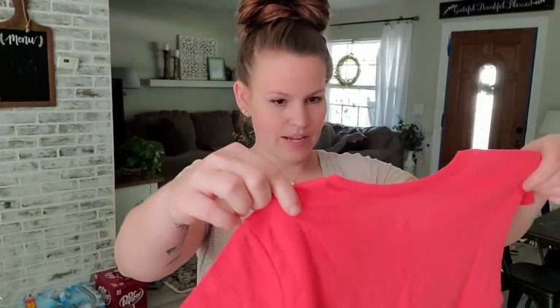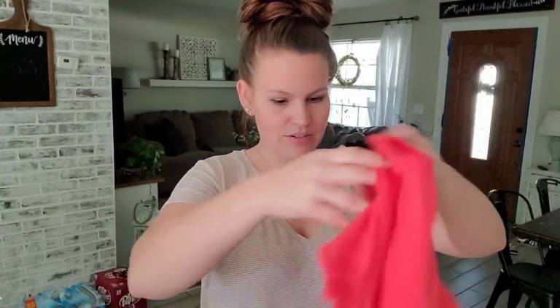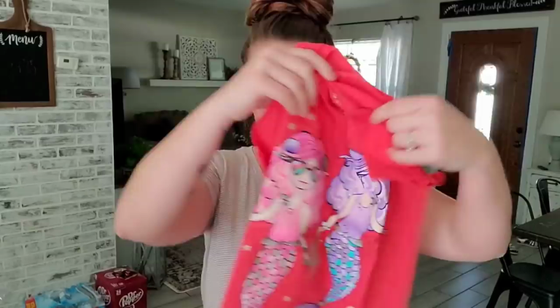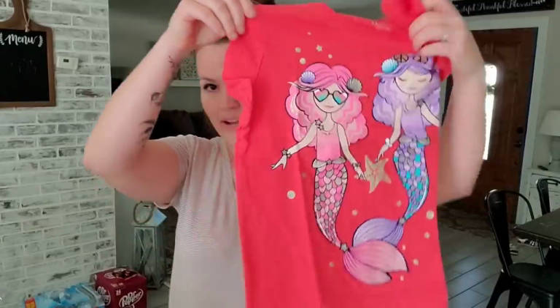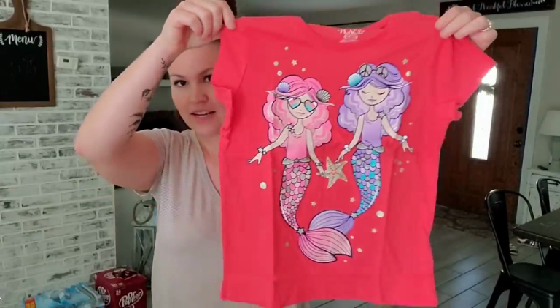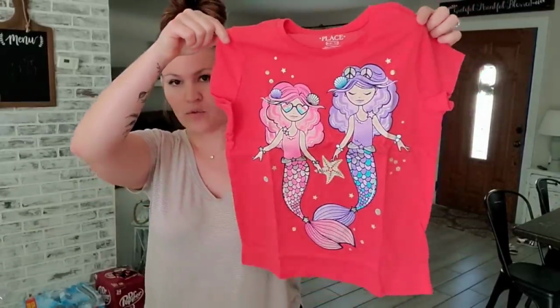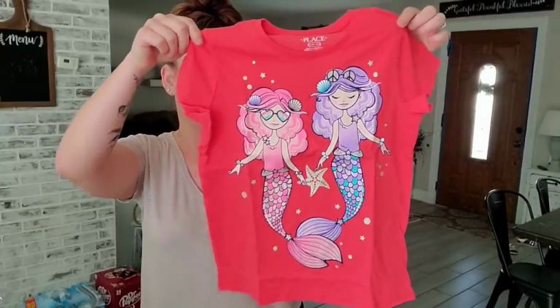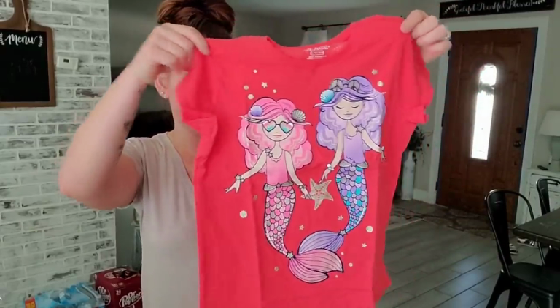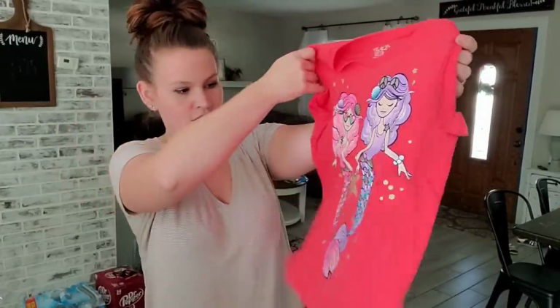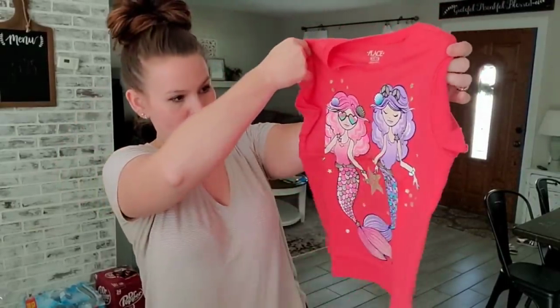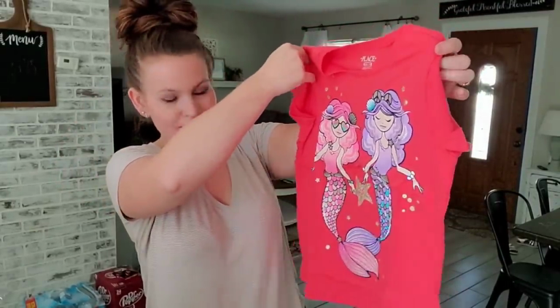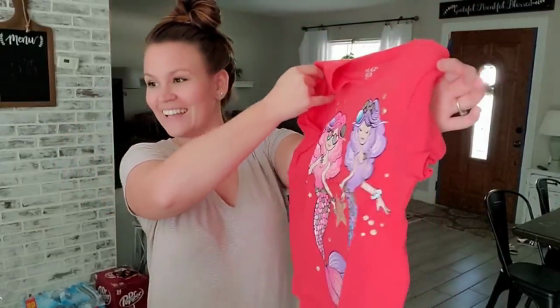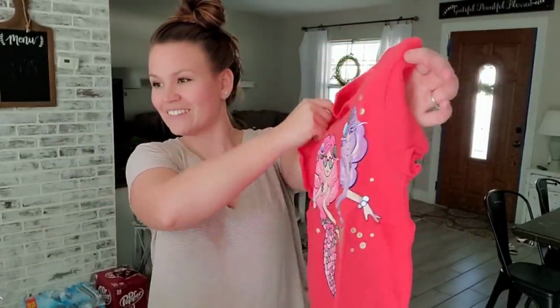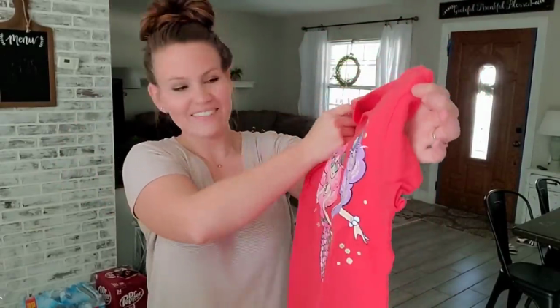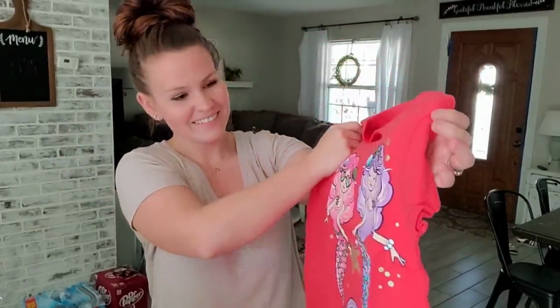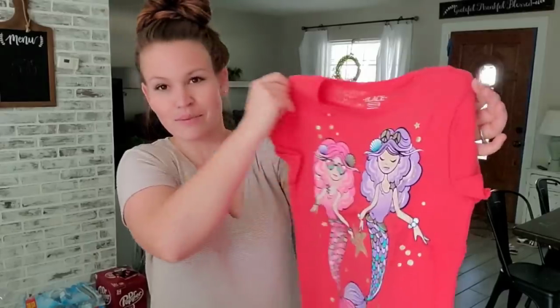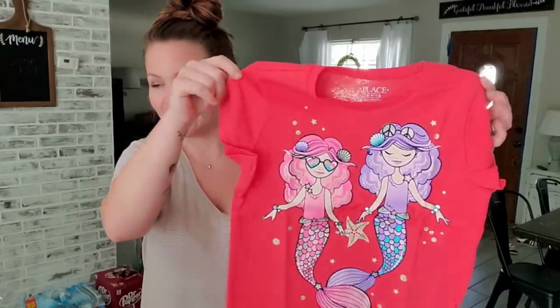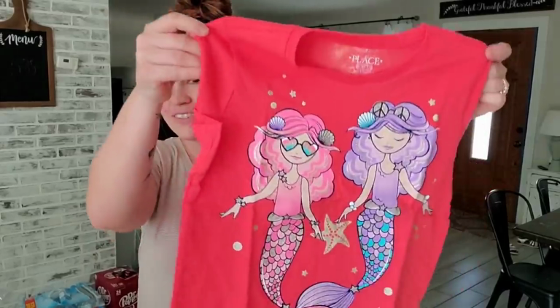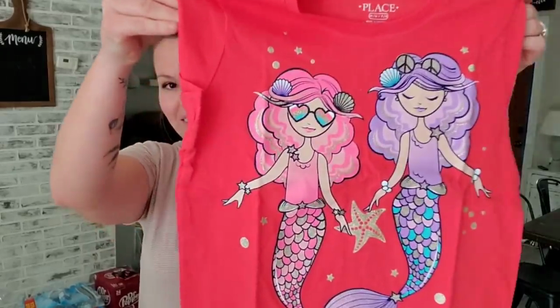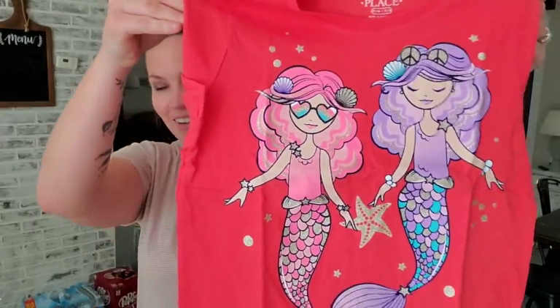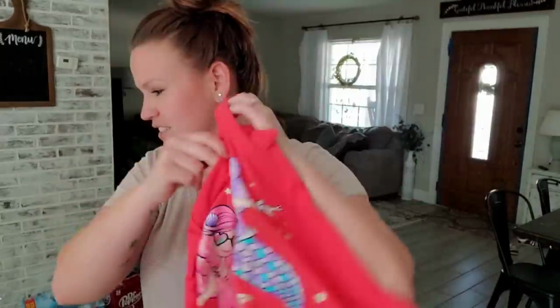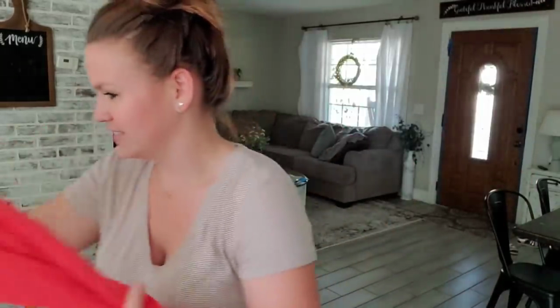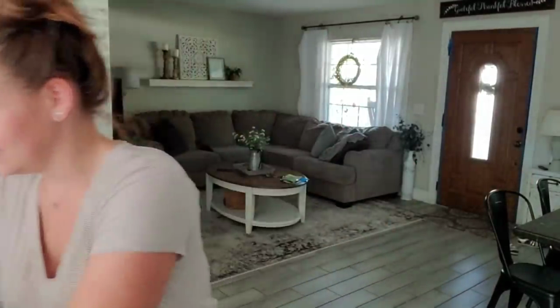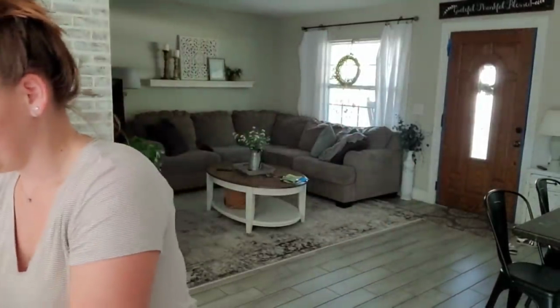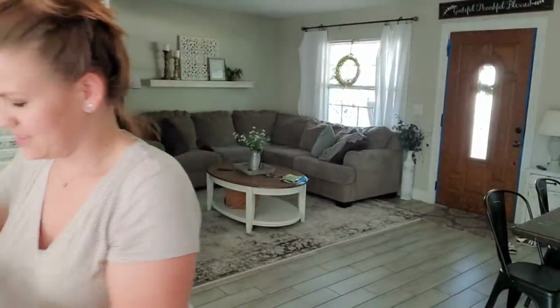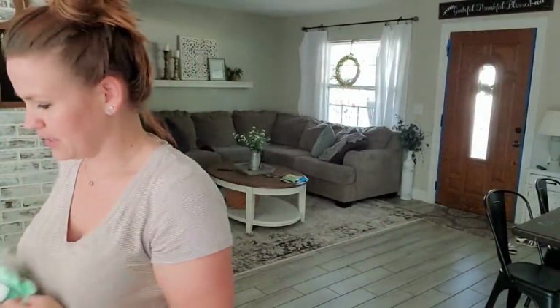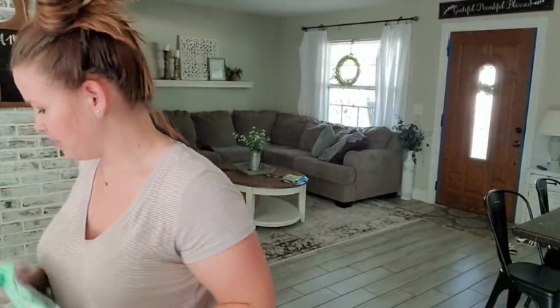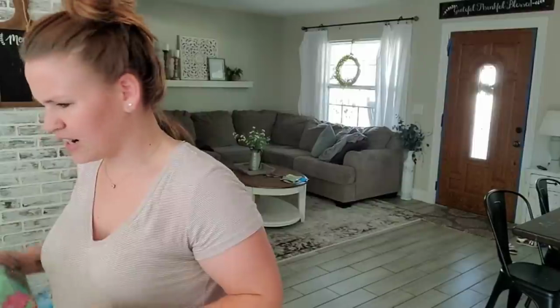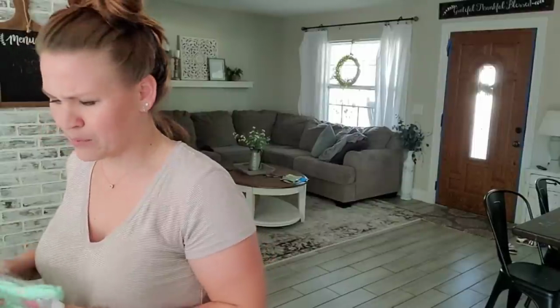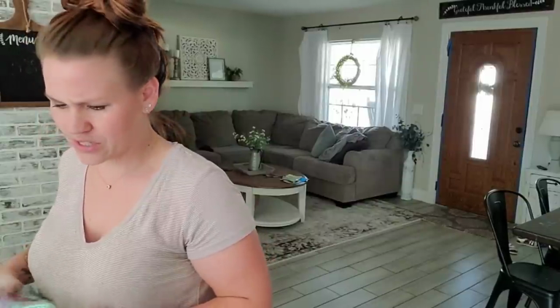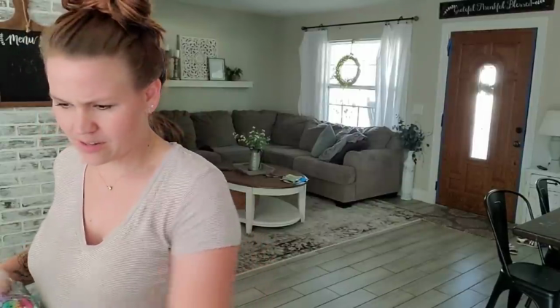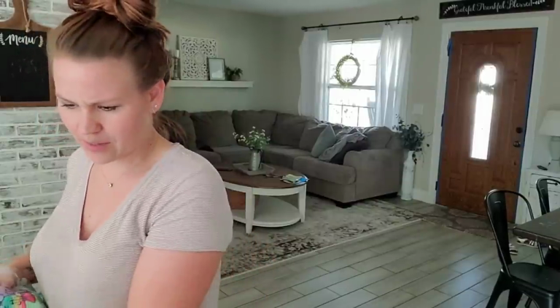We have a little mermaid — this is like a little bit more of an oversized t-shirt. I like that one. I love the purple mermaid, because purple is my favorite color. Super cute. I feel like I got her way more t-shirts — how did that happen?